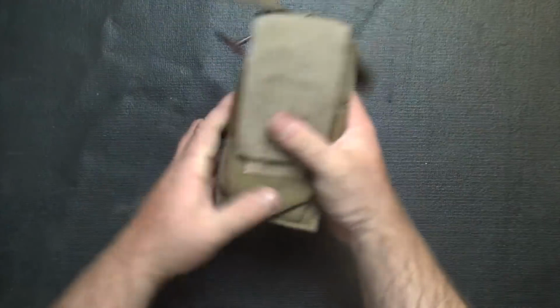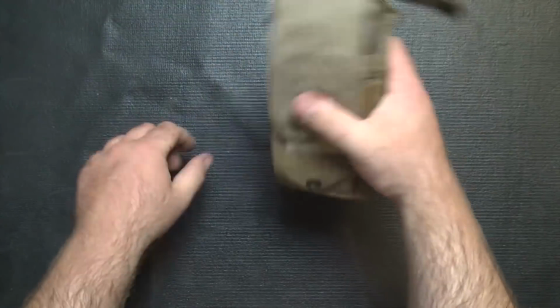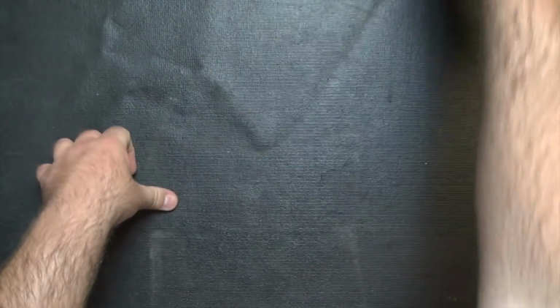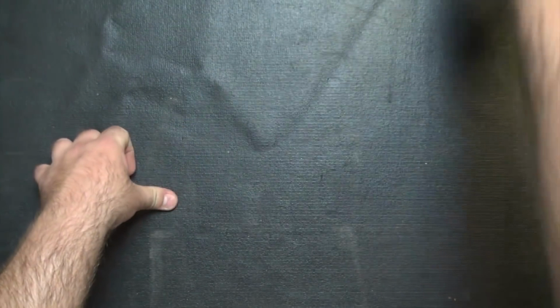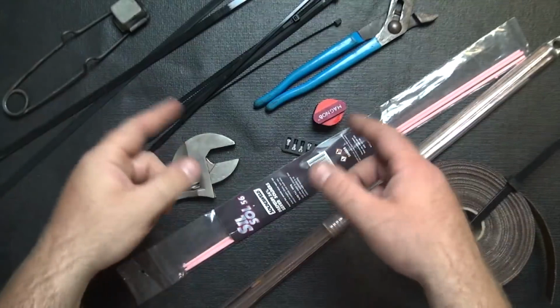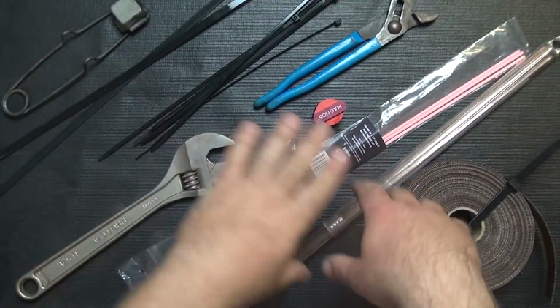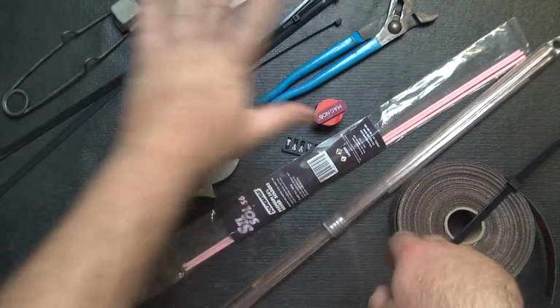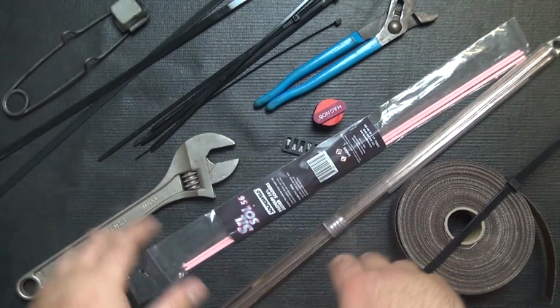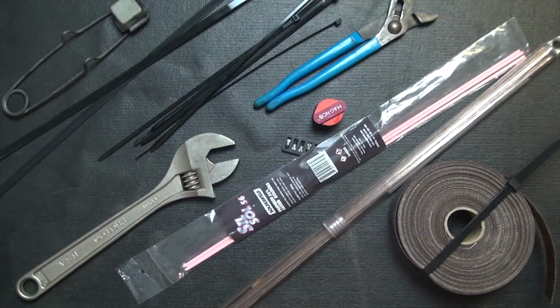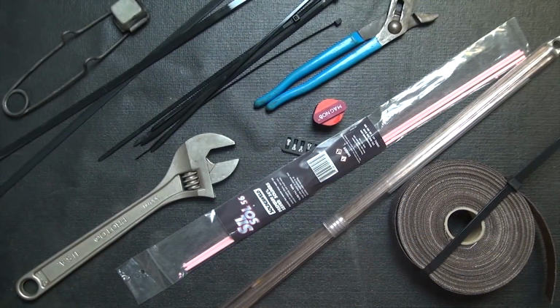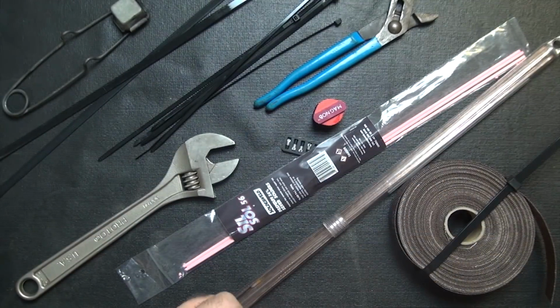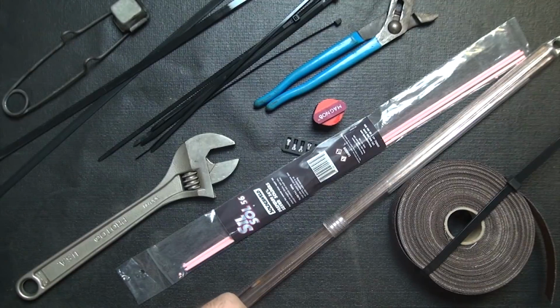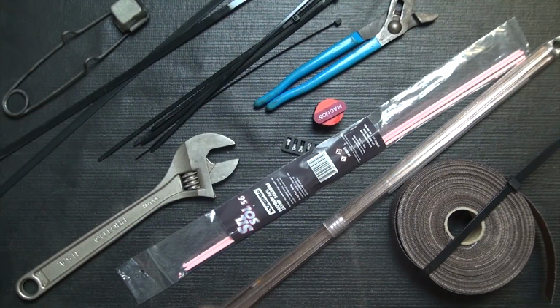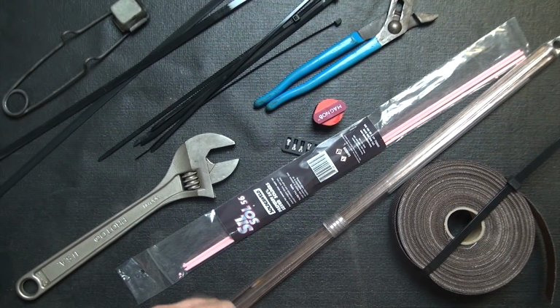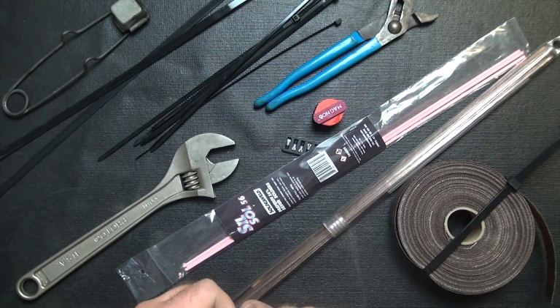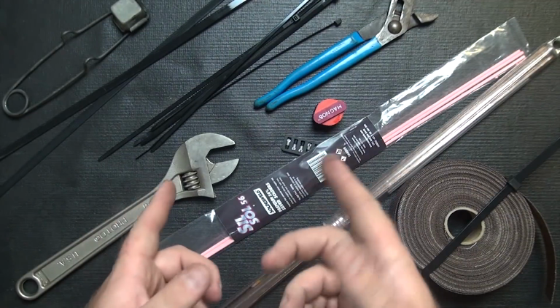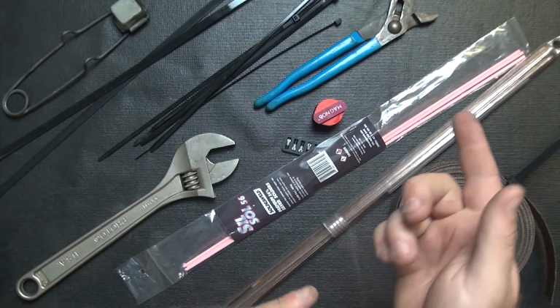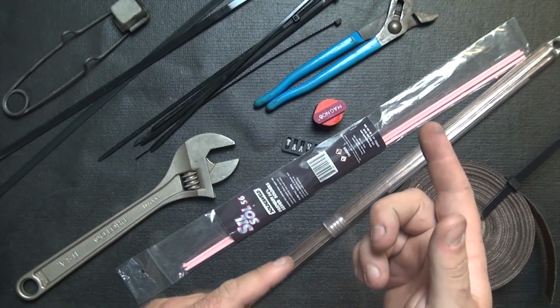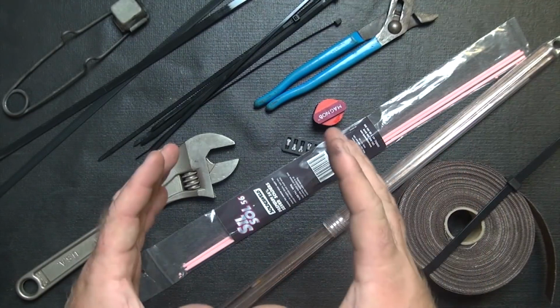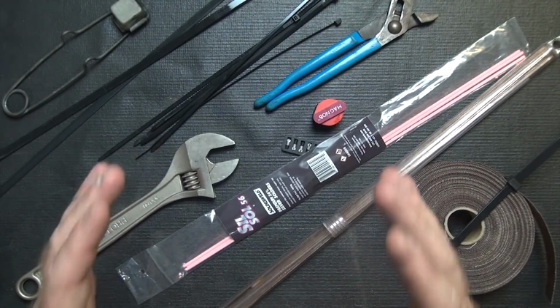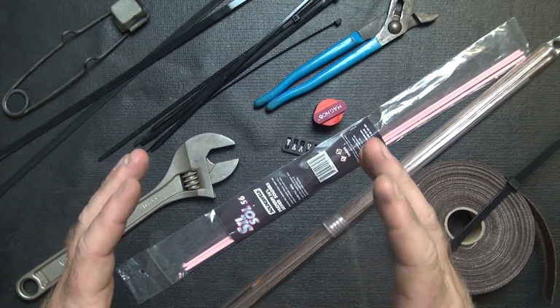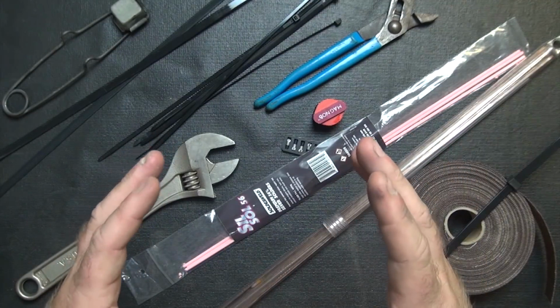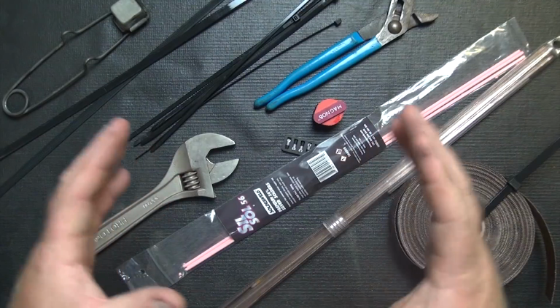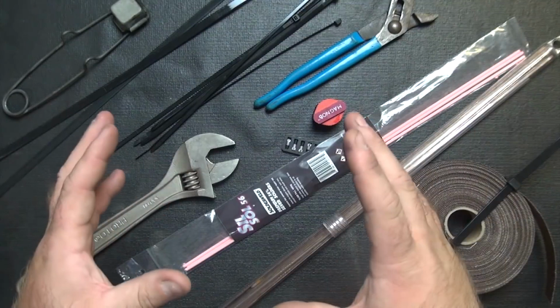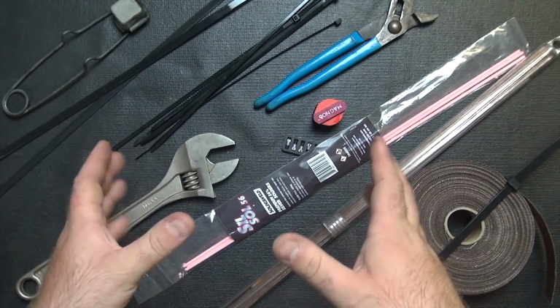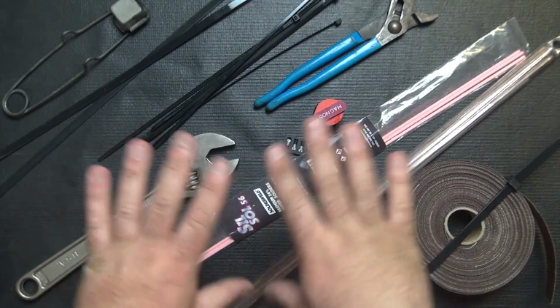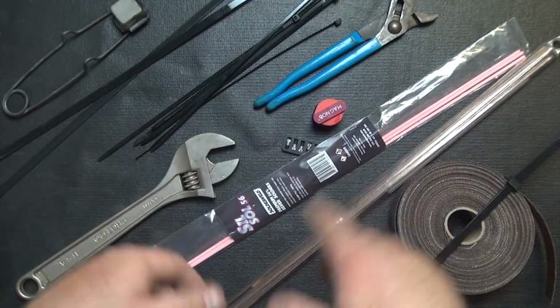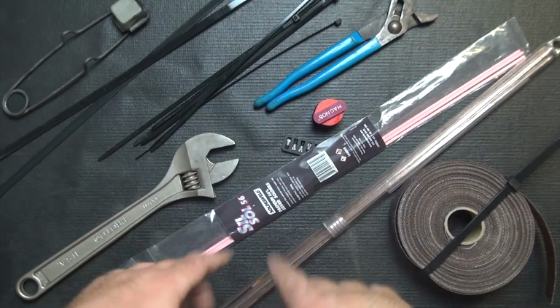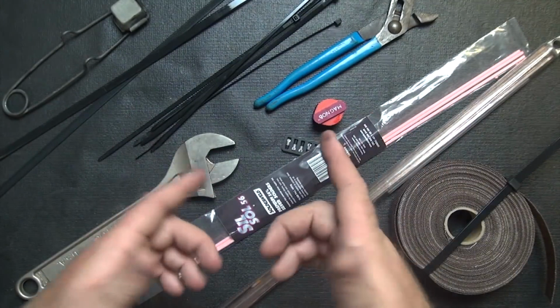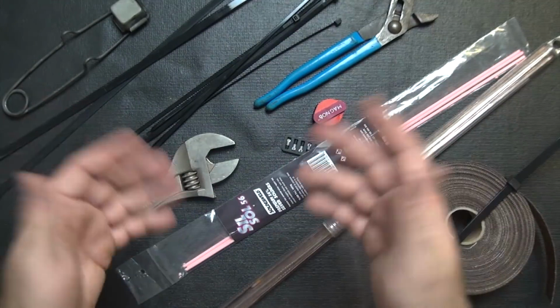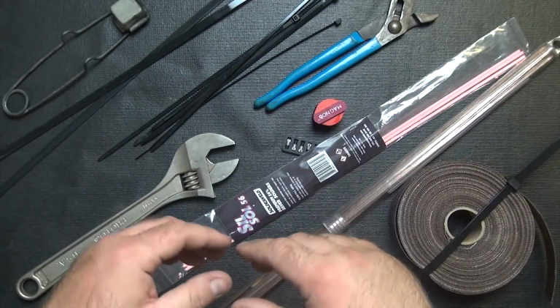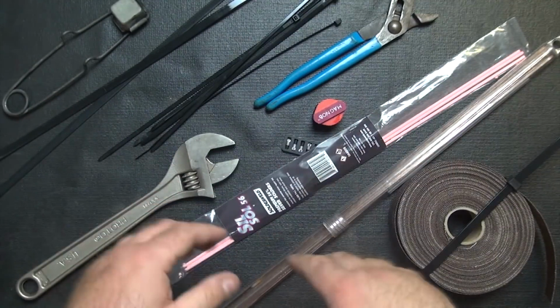And there you have it. What we're left with now is all of our big ticket items, which will actually fit in the caddy itself outside the pouches. Let's go ahead and run outside so that we have a better field of angle on the caddy itself while I load the rest of this thing out. Show you how I'm going to do it — let's head outside.